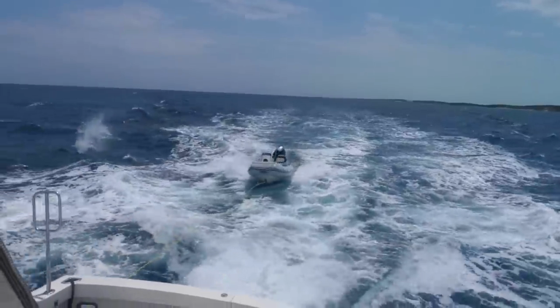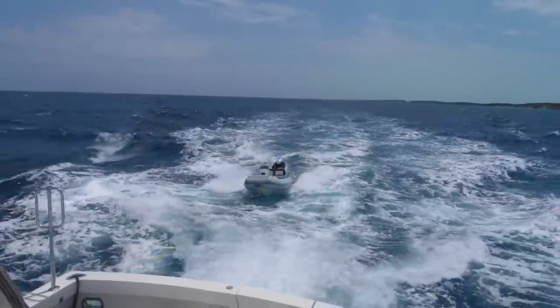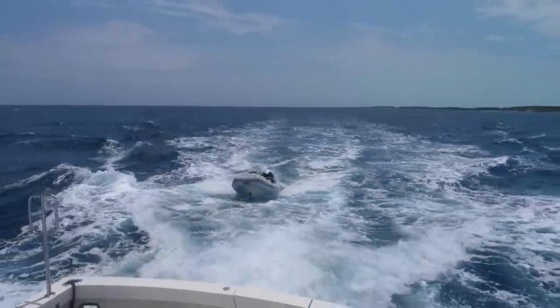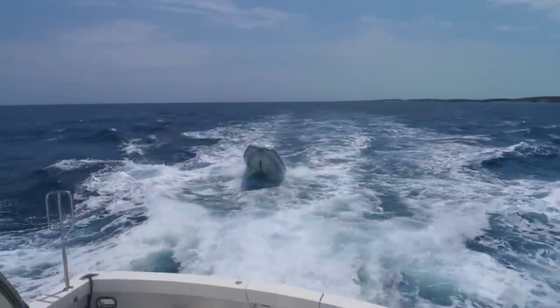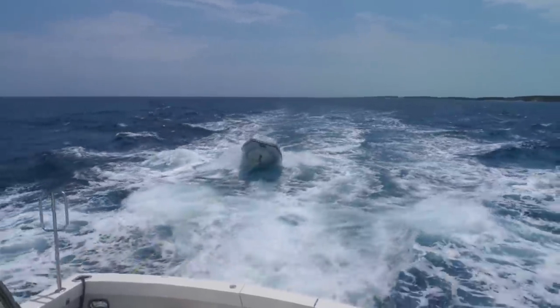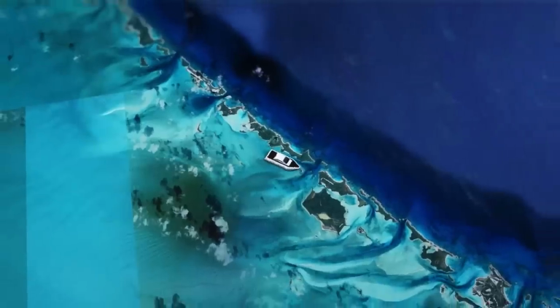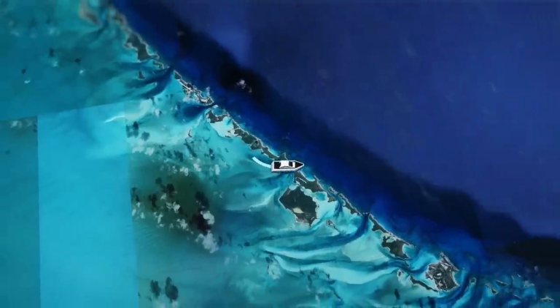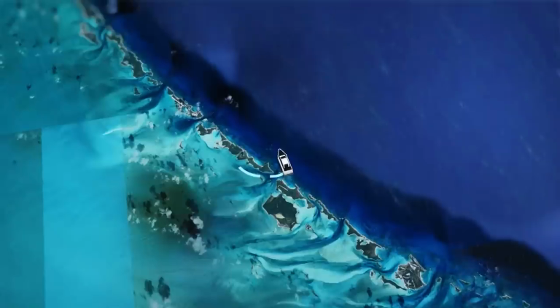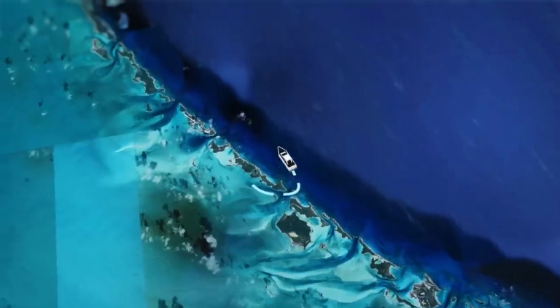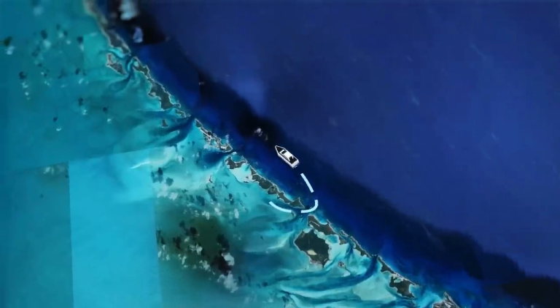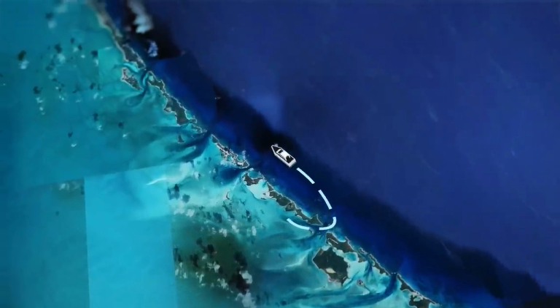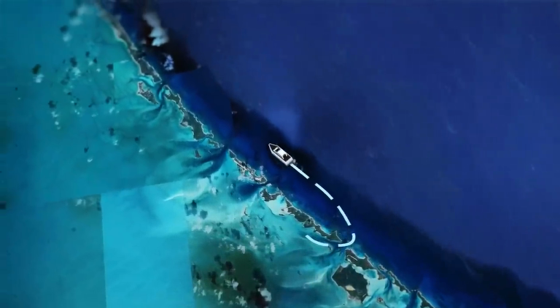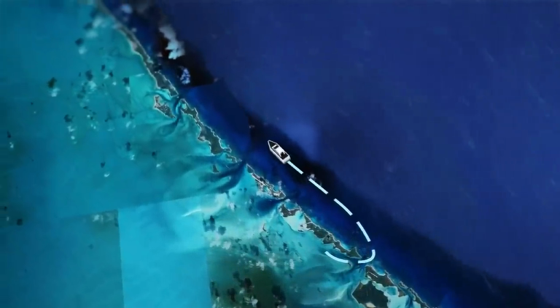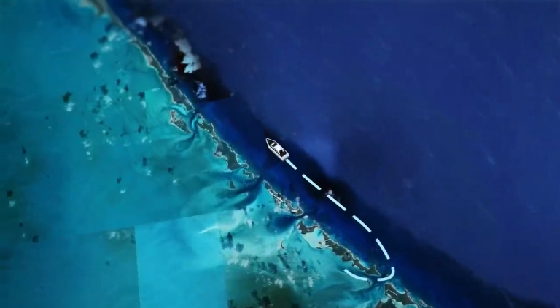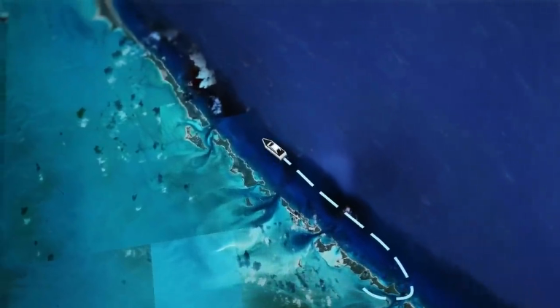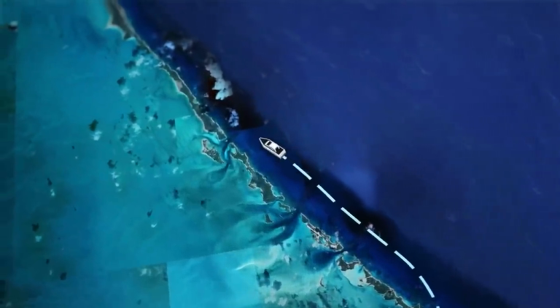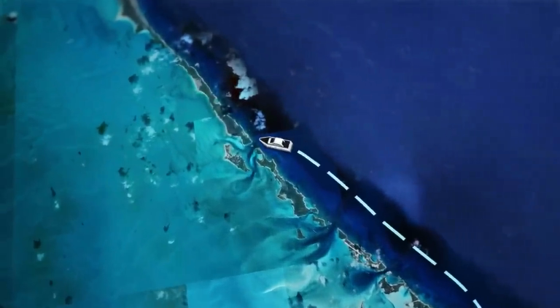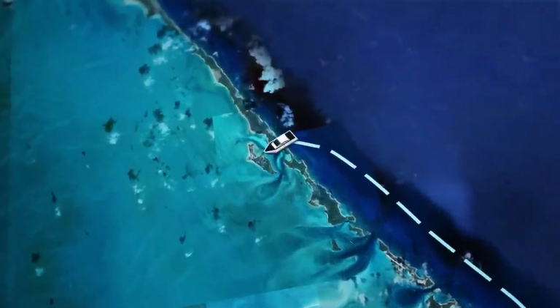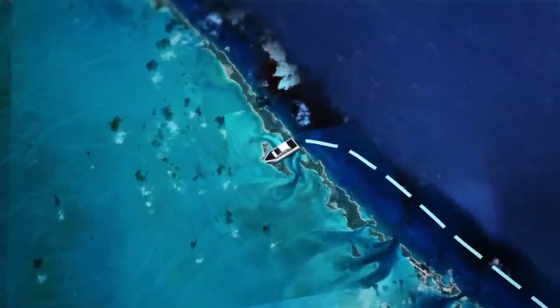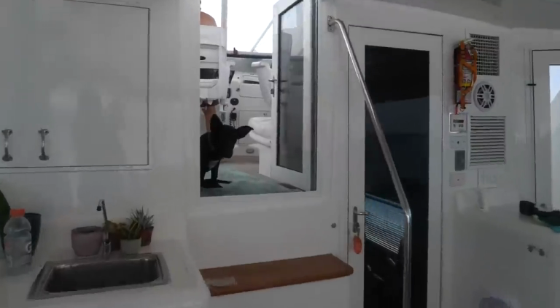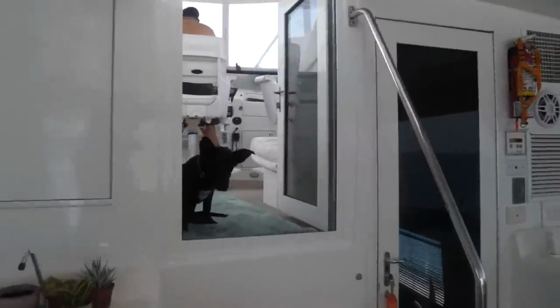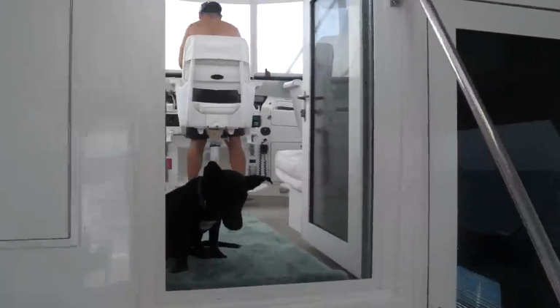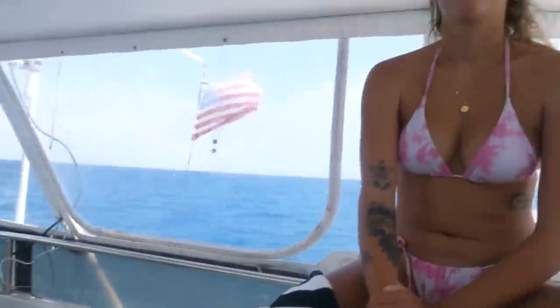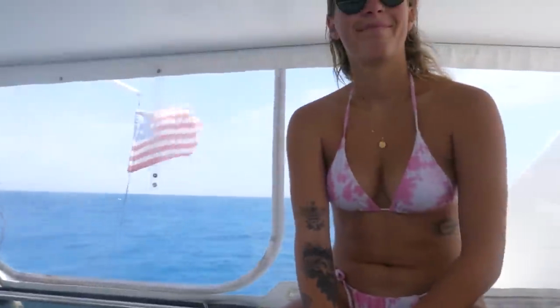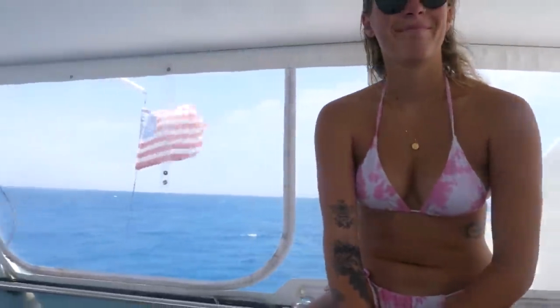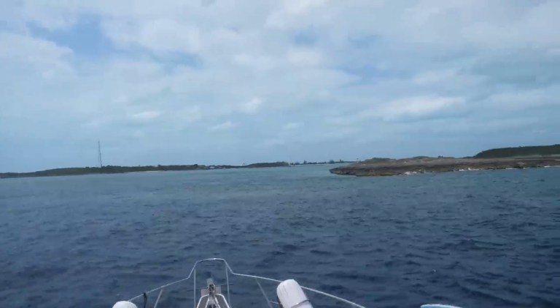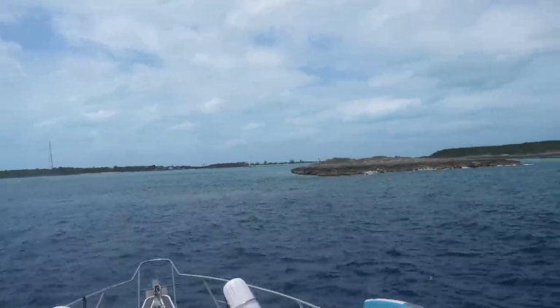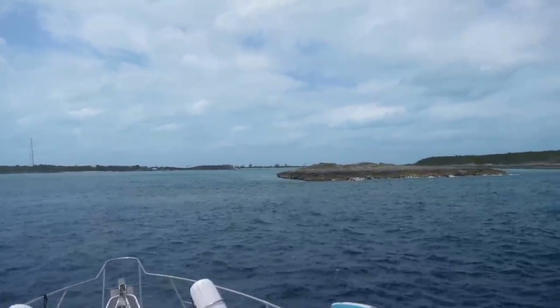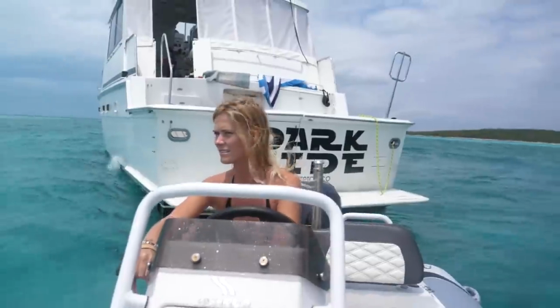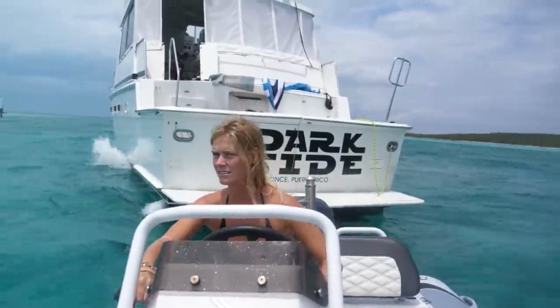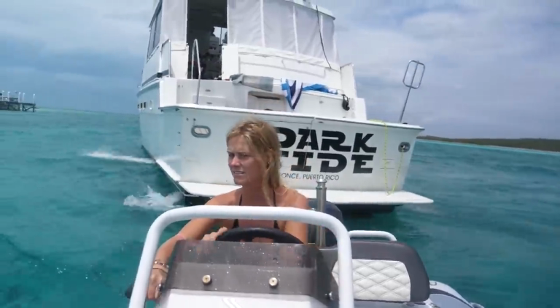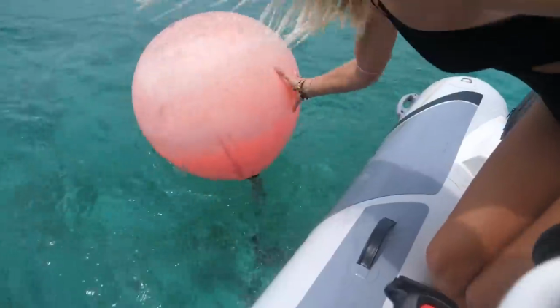After a little playtime underwater, it was time to keep heading north to Little Farmer's Key. The current through there can be pretty strong, so Megan used the dinghy to help us catch the mooring ball.